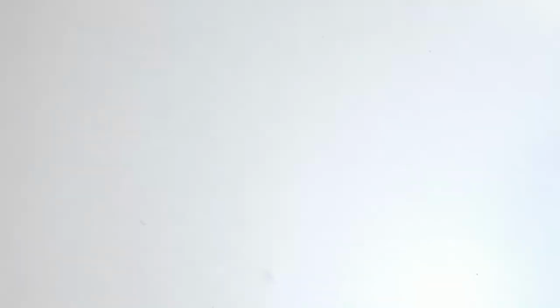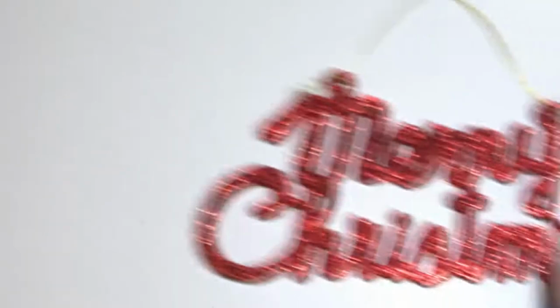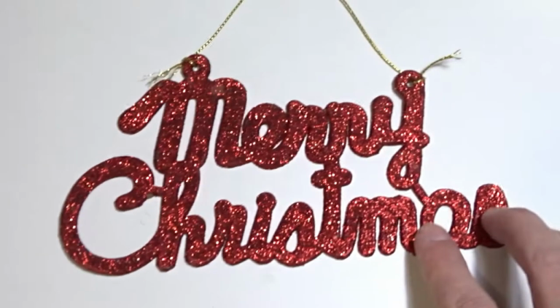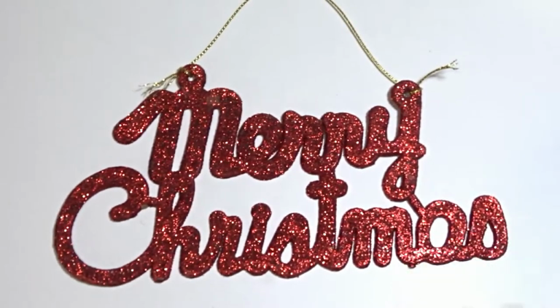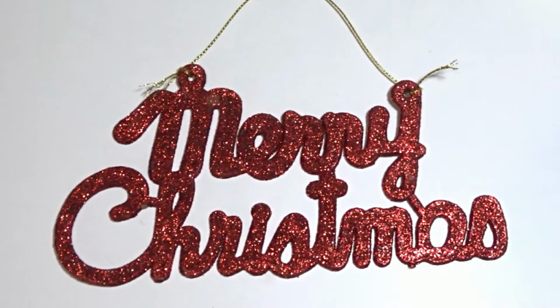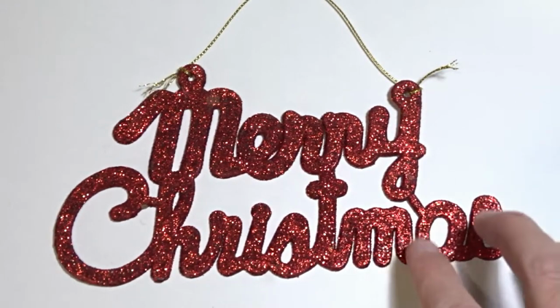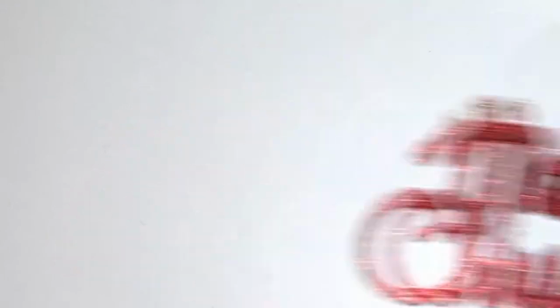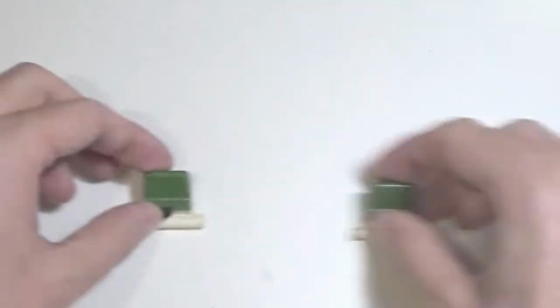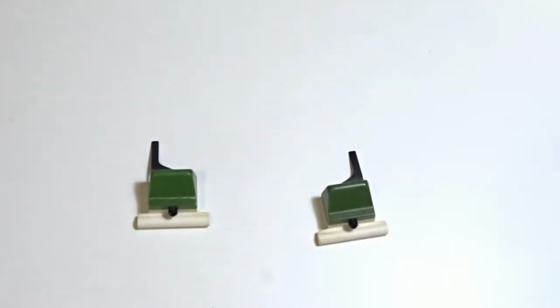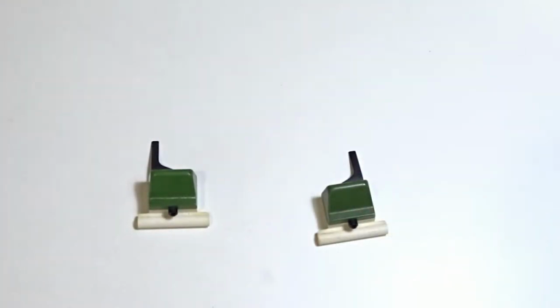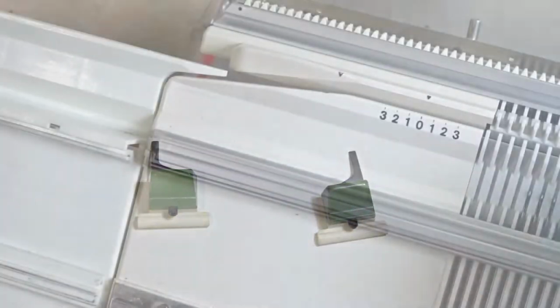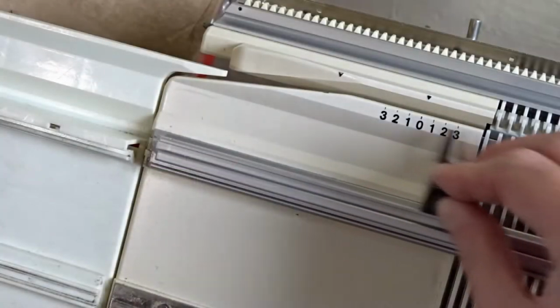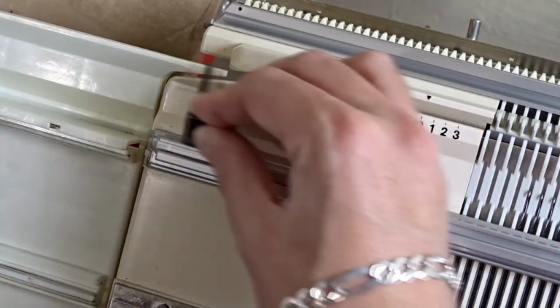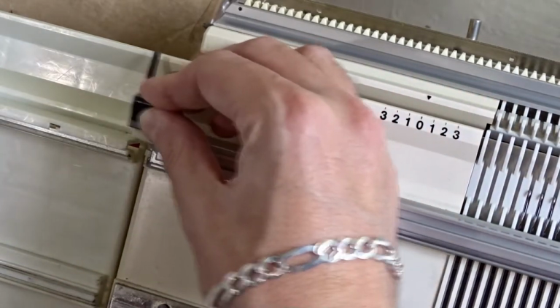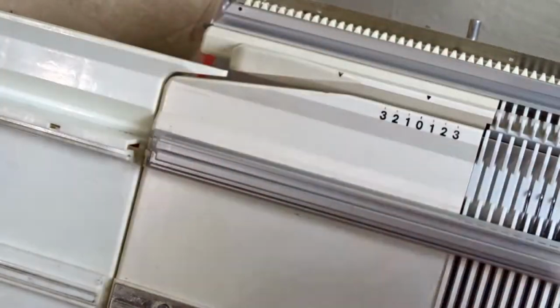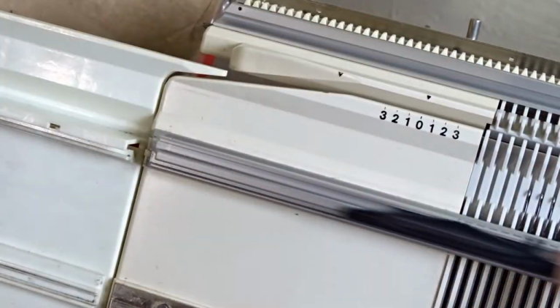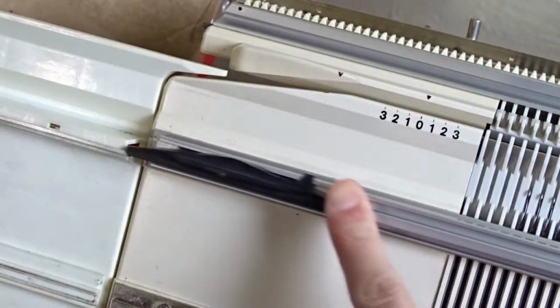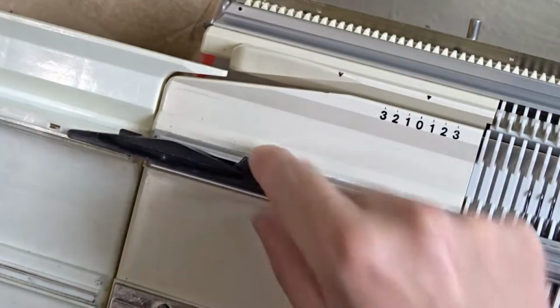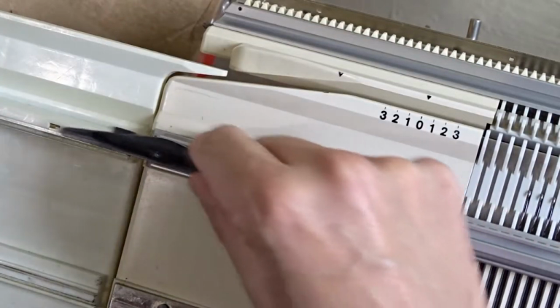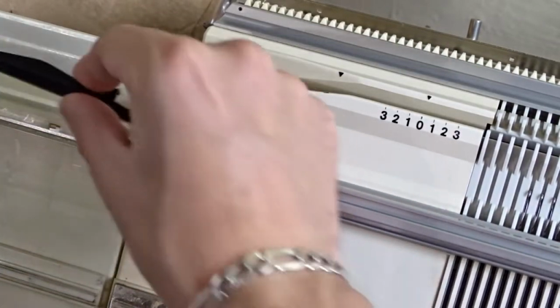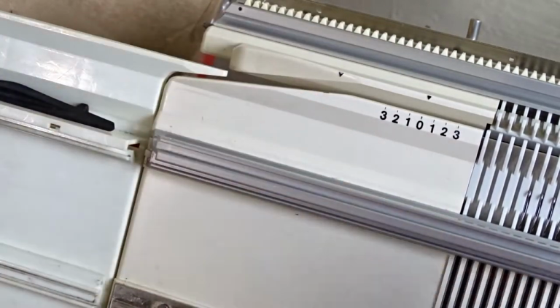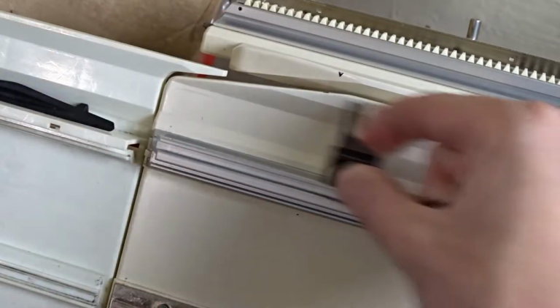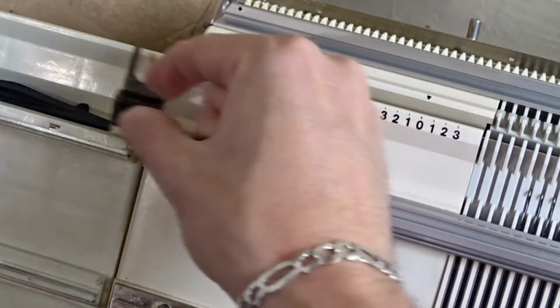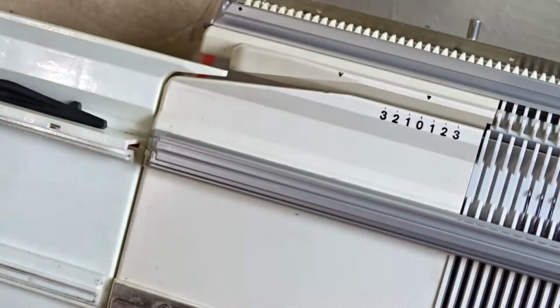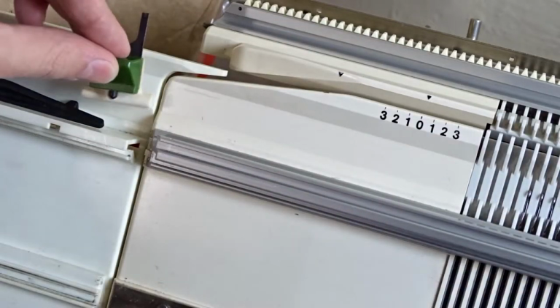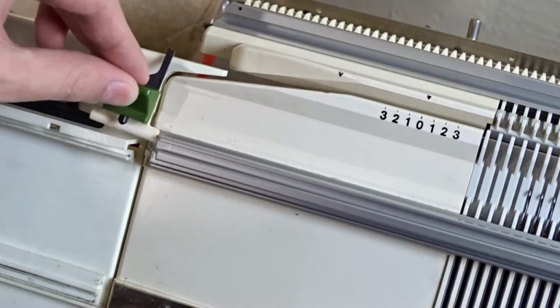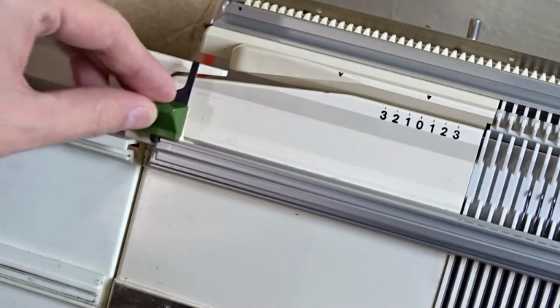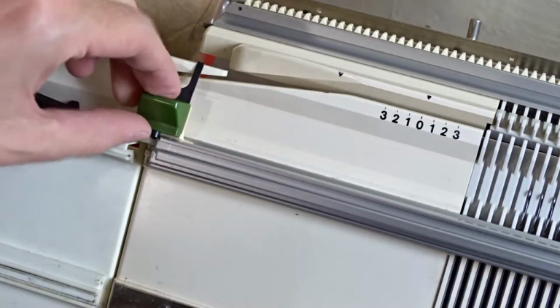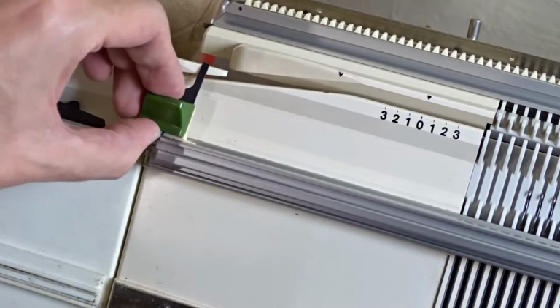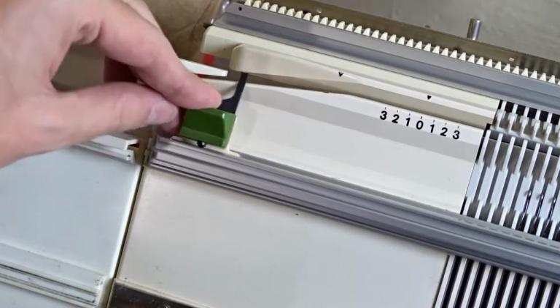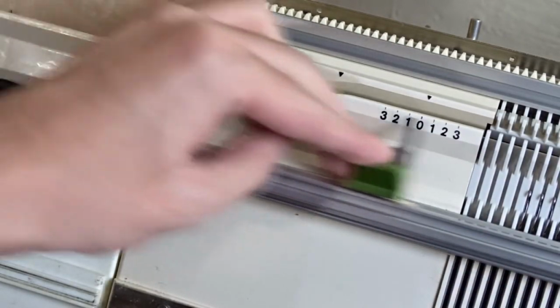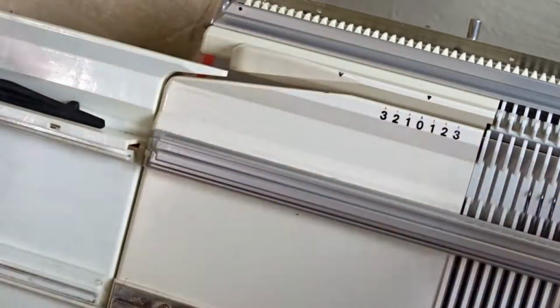Christmas is coming, so in this video I will use my Christmas green edge springs. I don't have a green trigger for the raw counter, but I will use the black one.